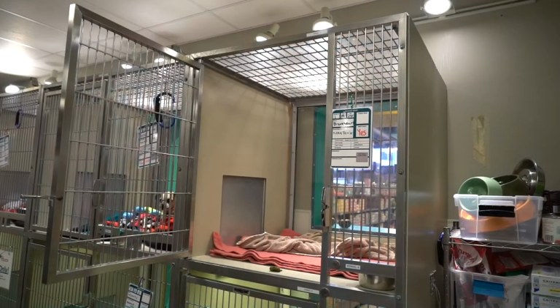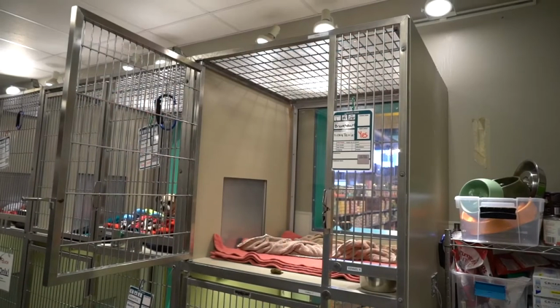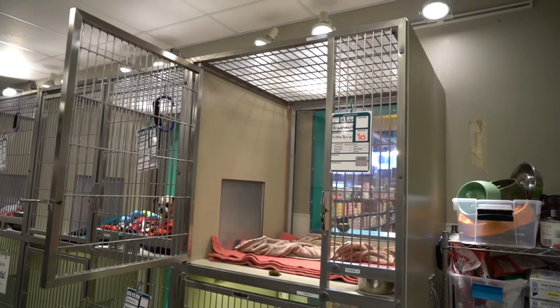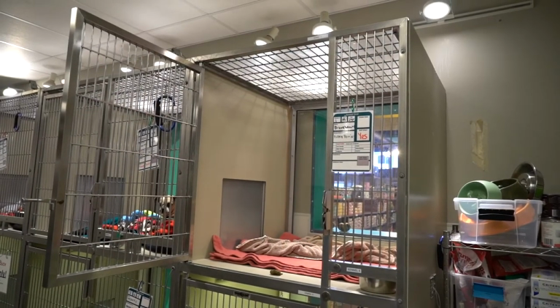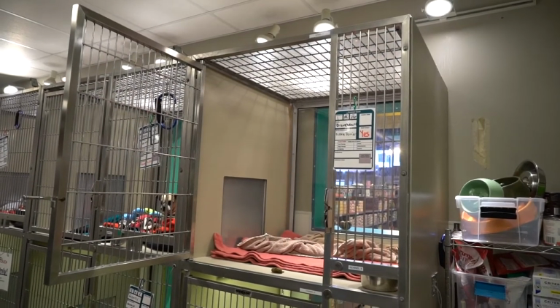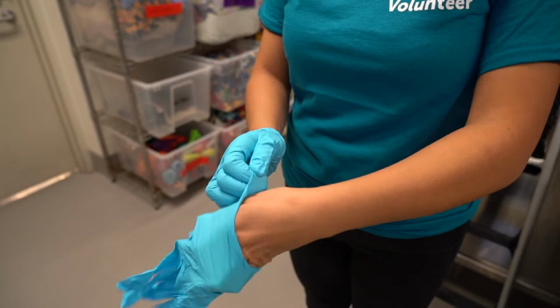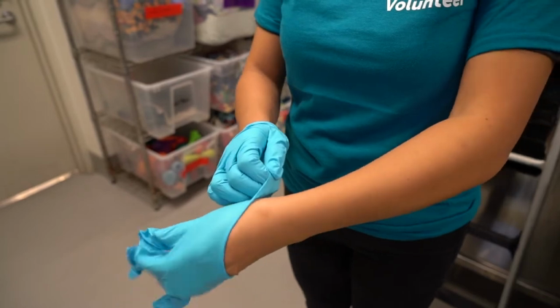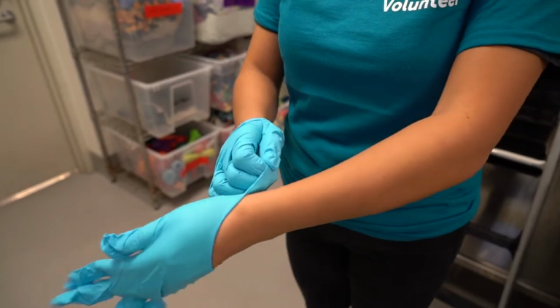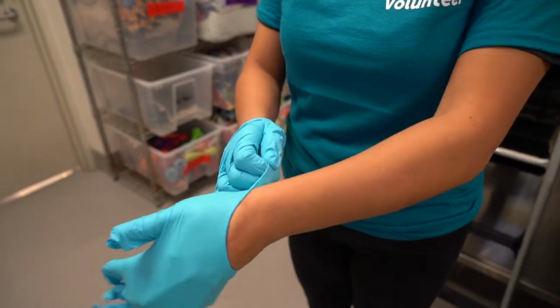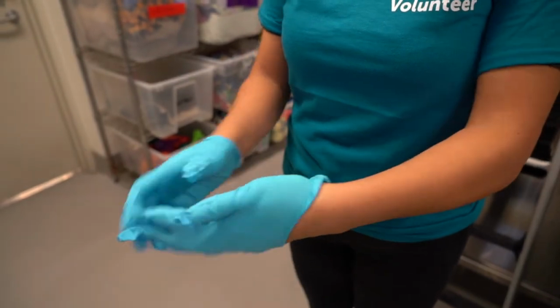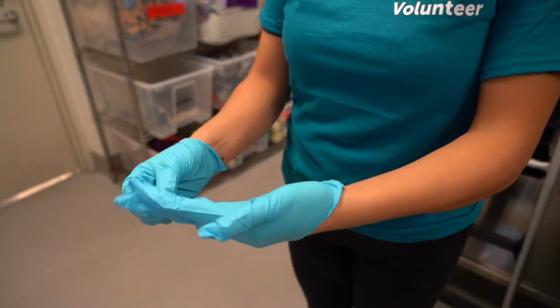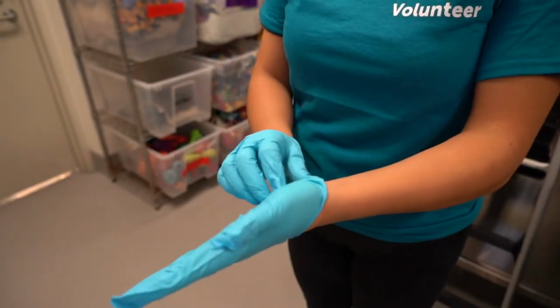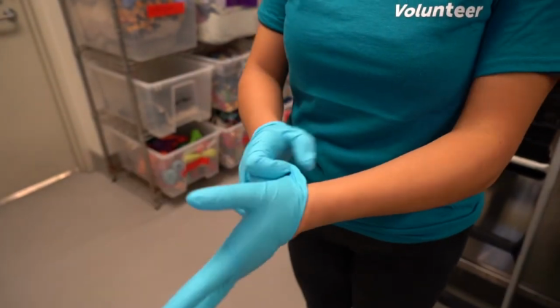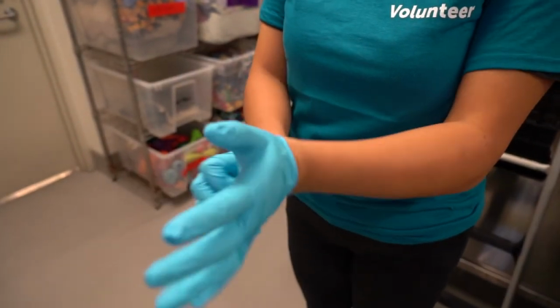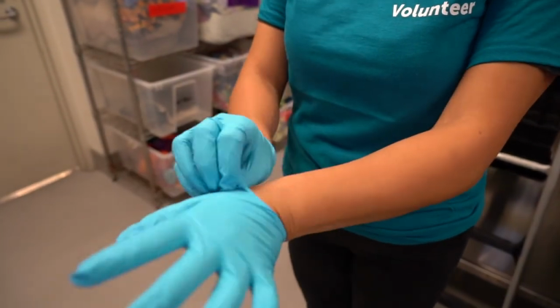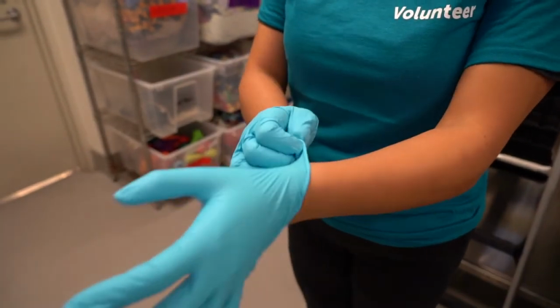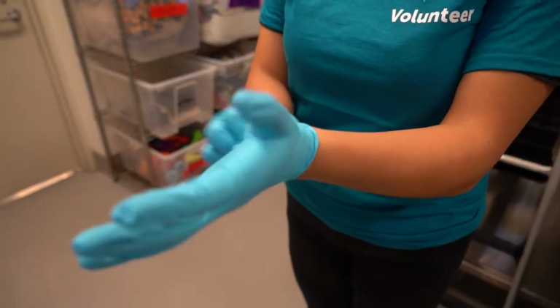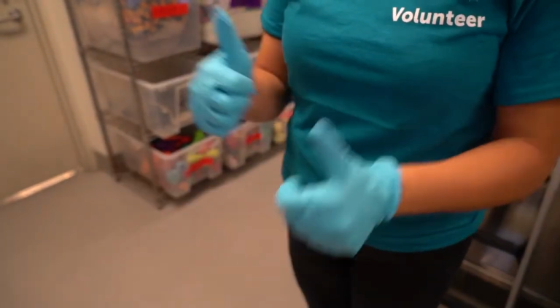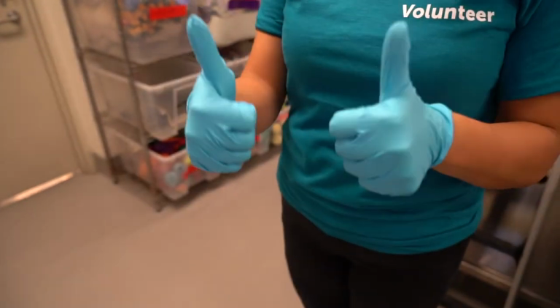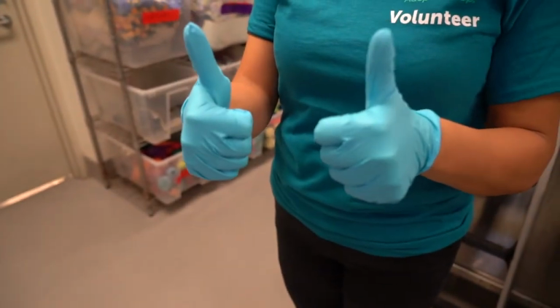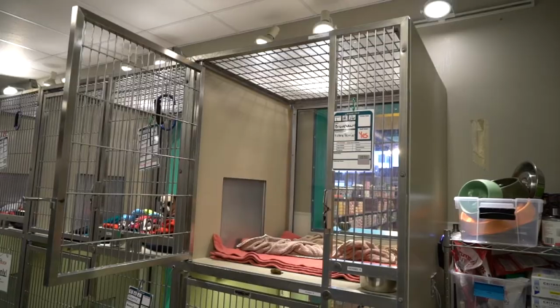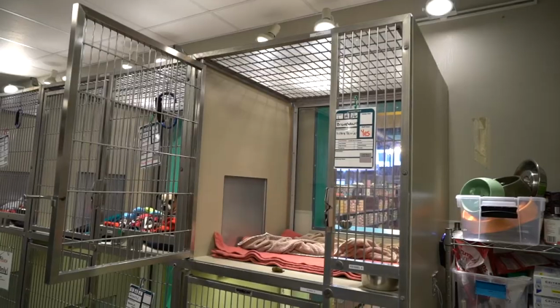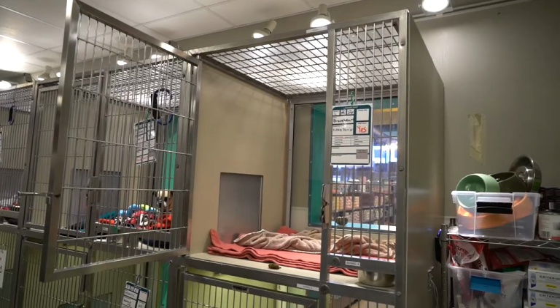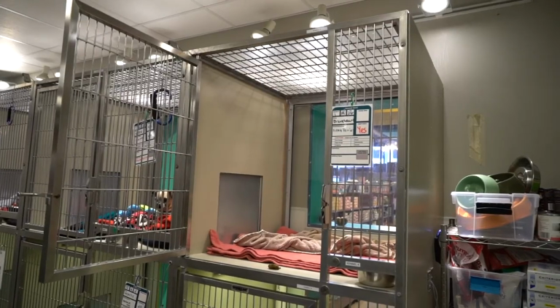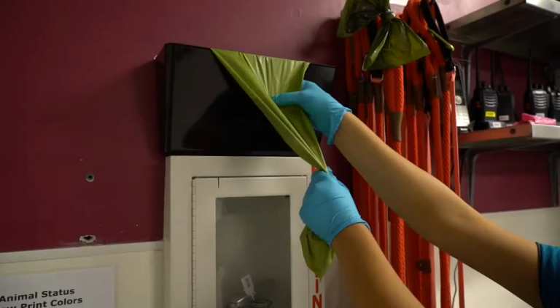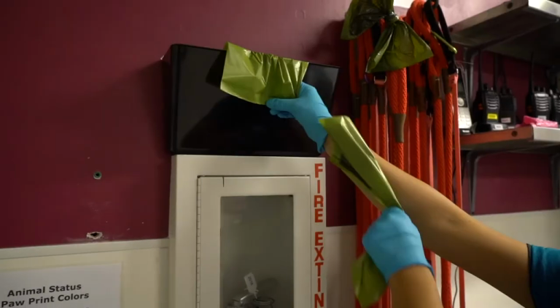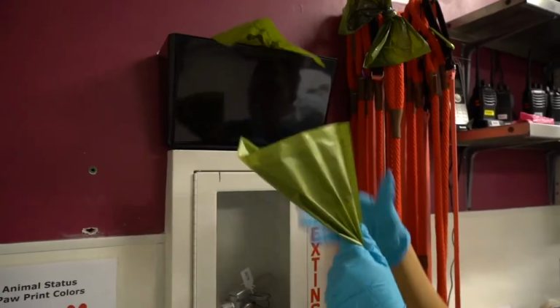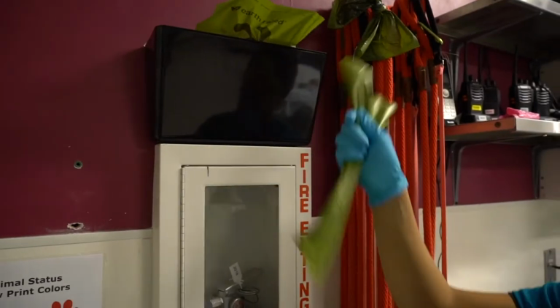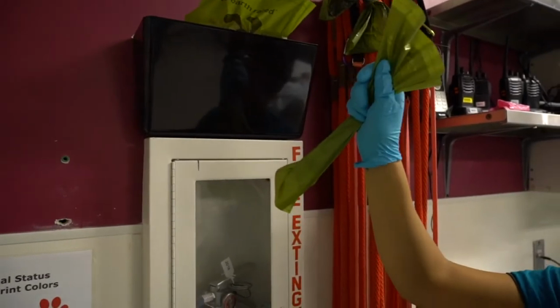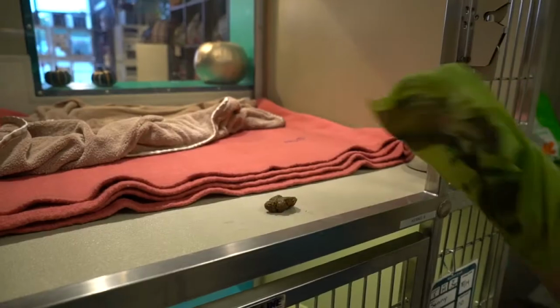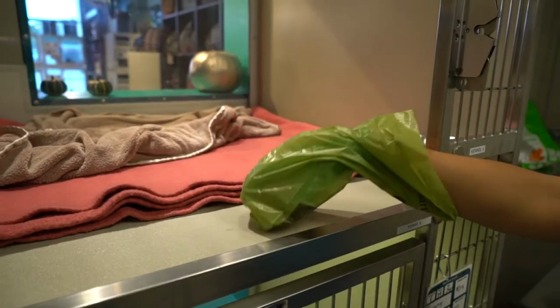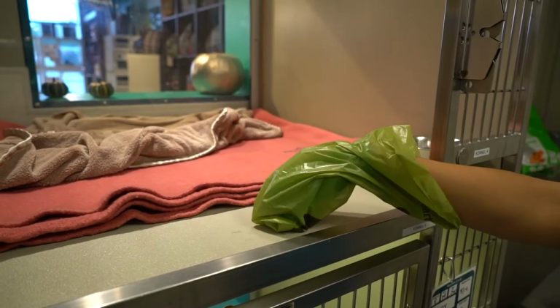Spot cleaning happens when a dog returns to their kennel. Always start by putting on a new pair of gloves. You then want to check the kennel and remove any debris or messes that happened overnight.